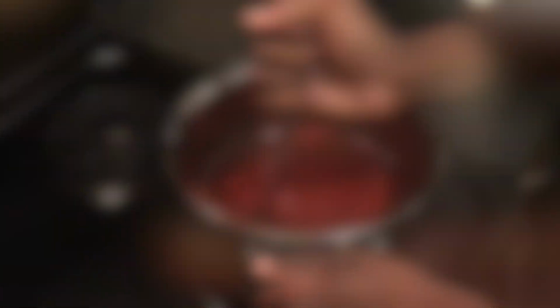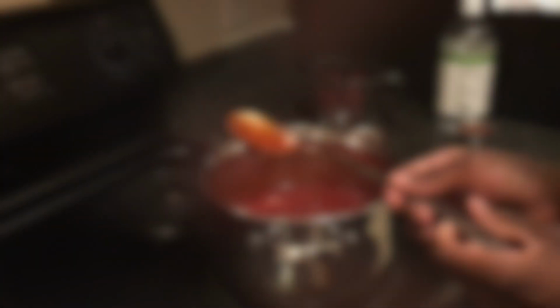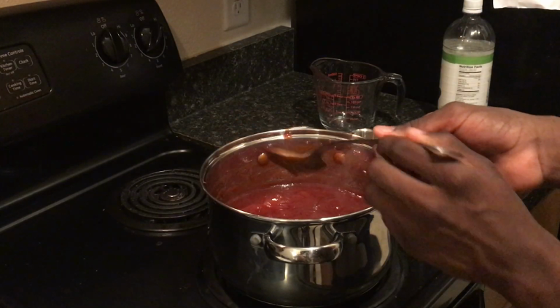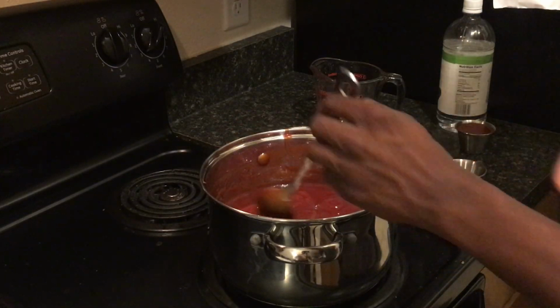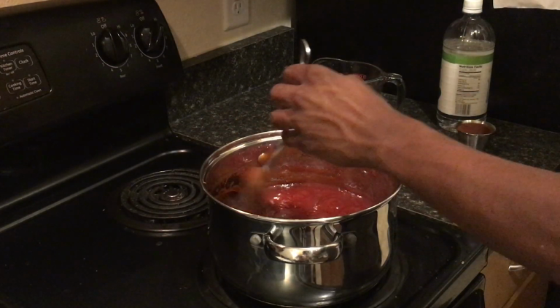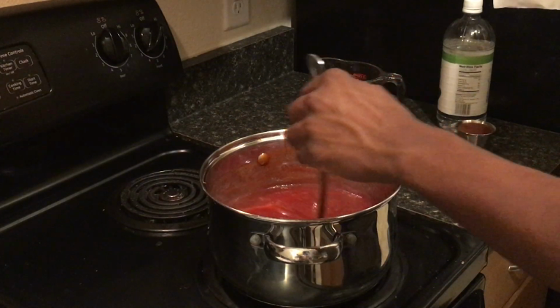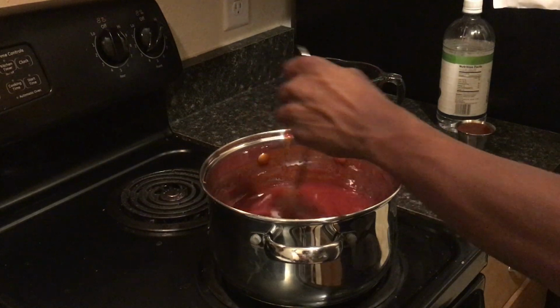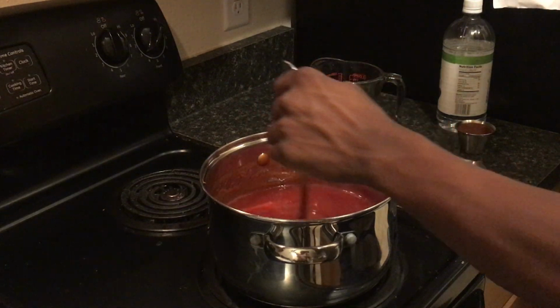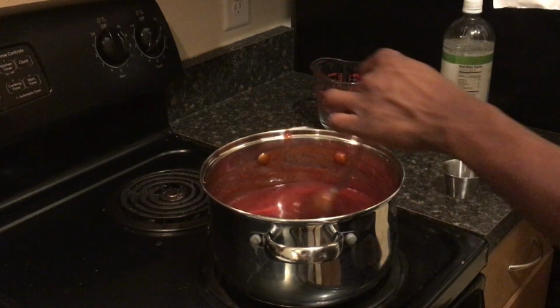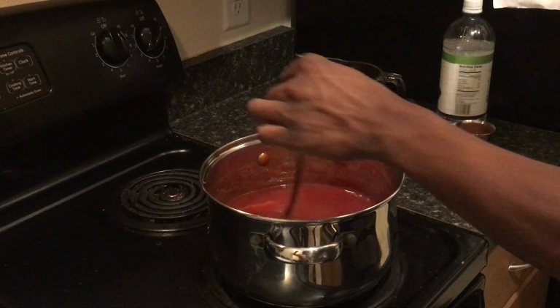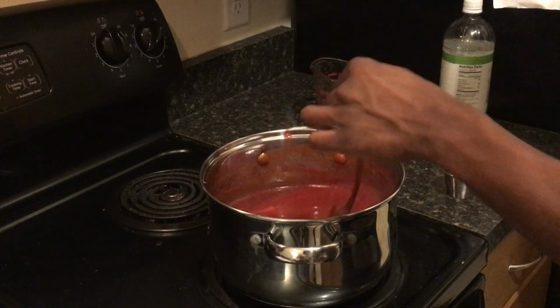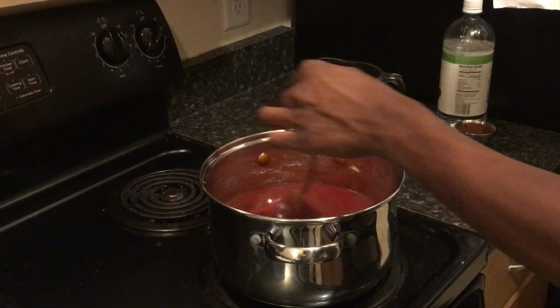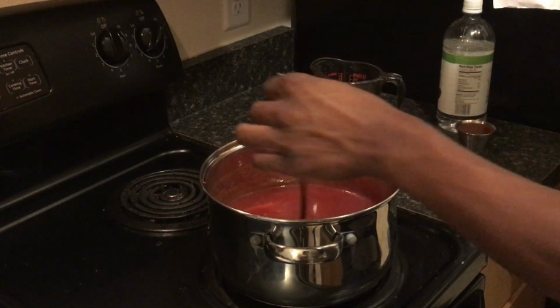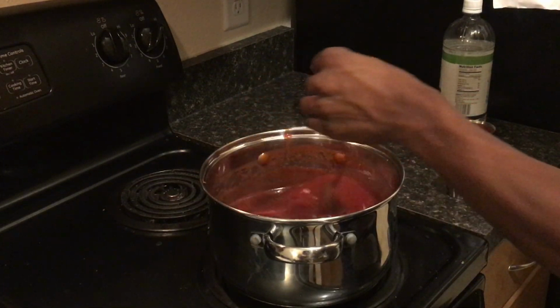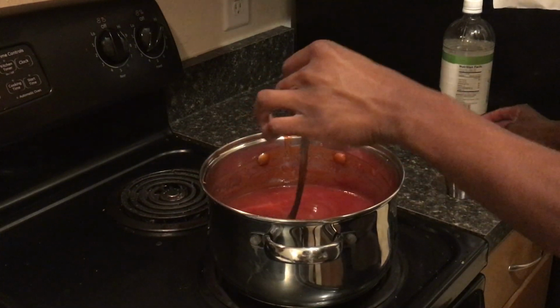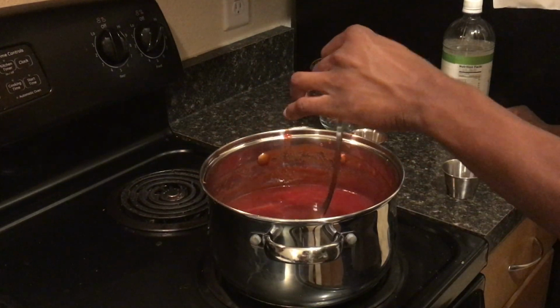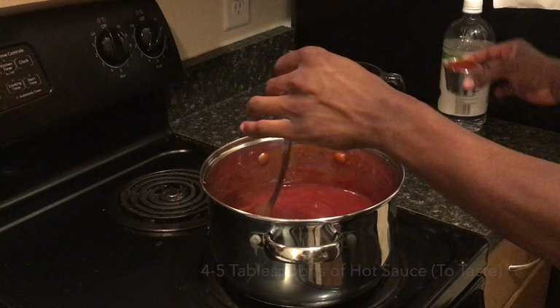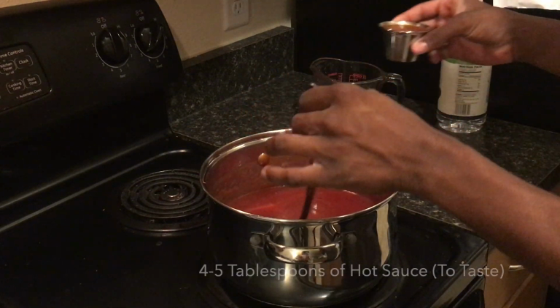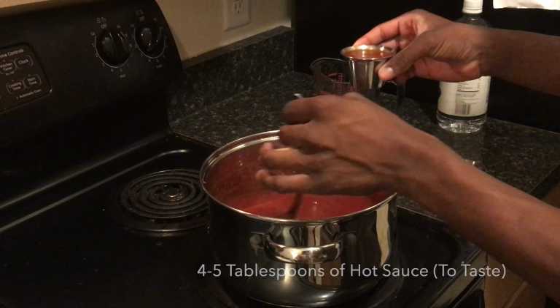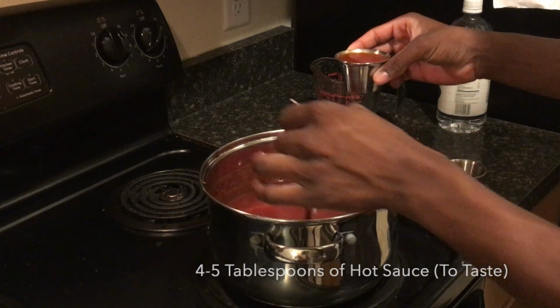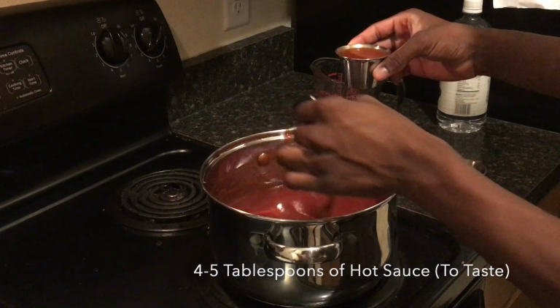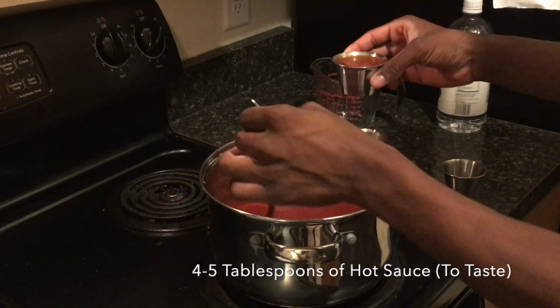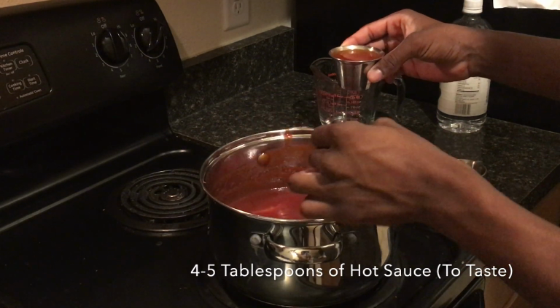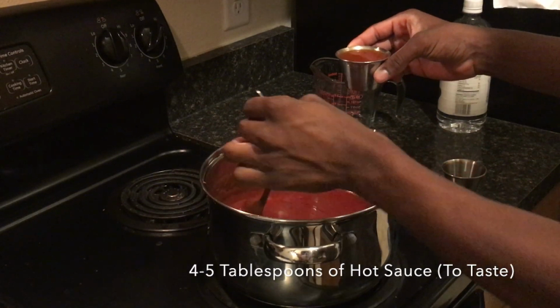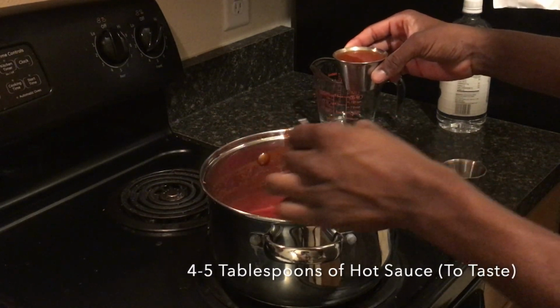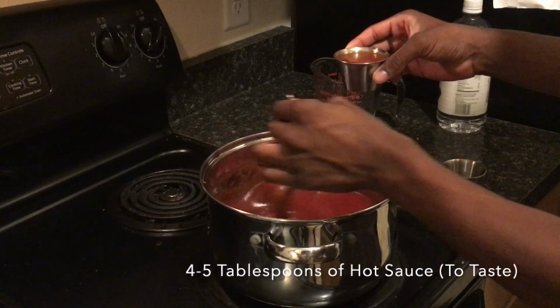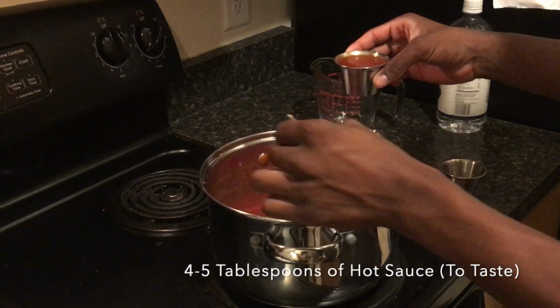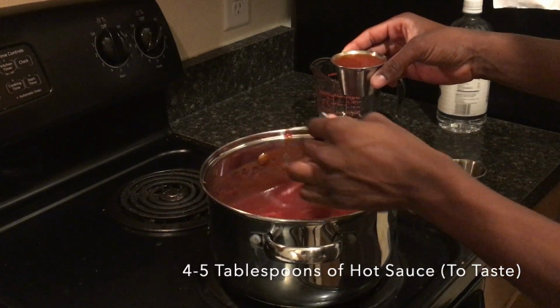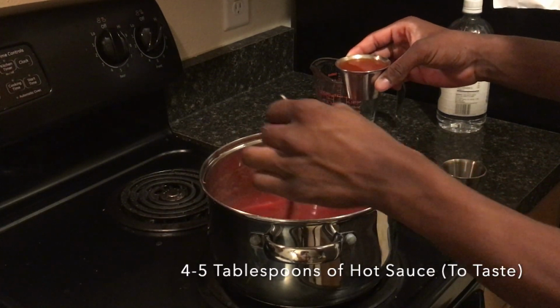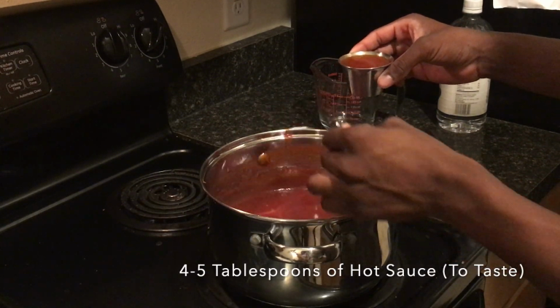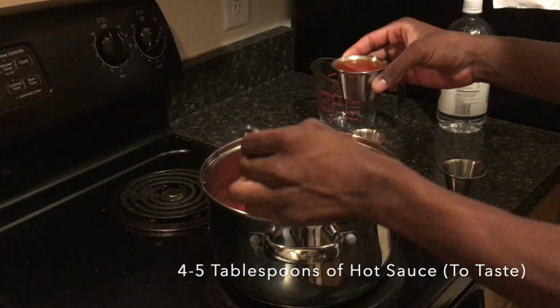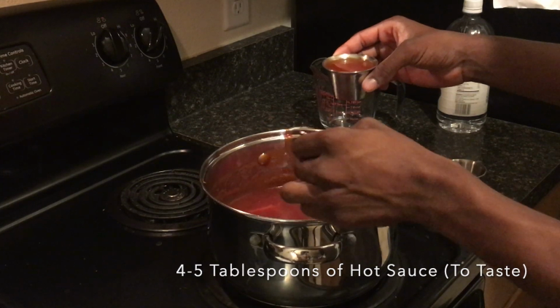Next step, you're going to take our Tabasco — the kick — and pour half of it, because you don't know how much you need and half is the regular amount. And if you want to add more, you add more.